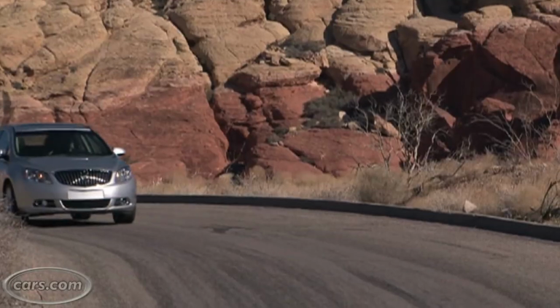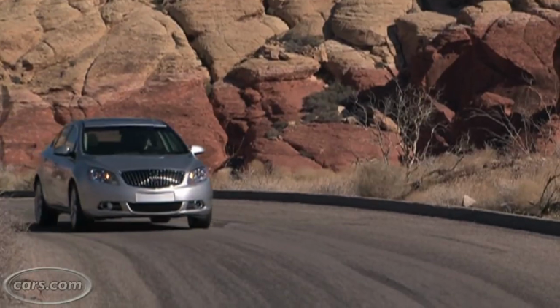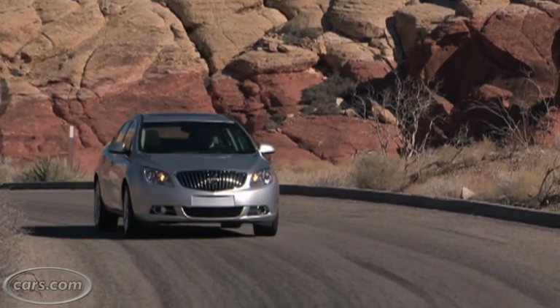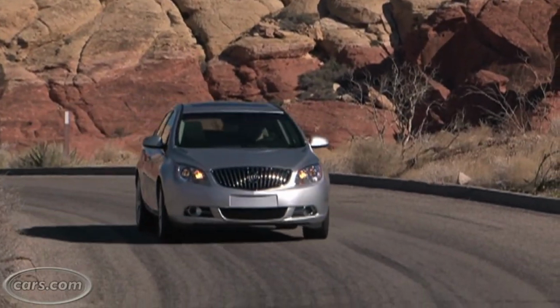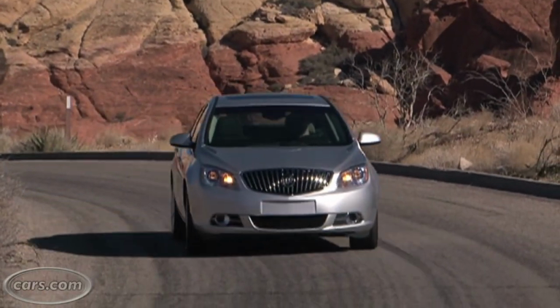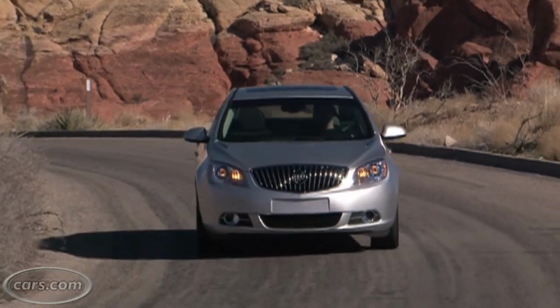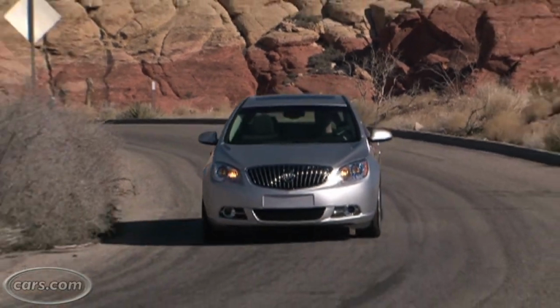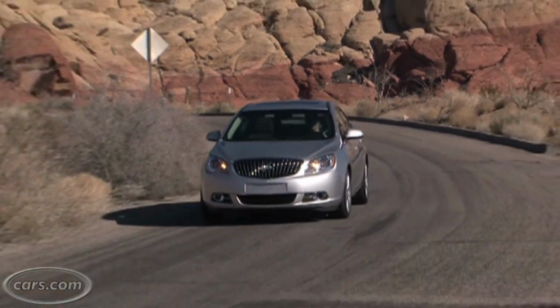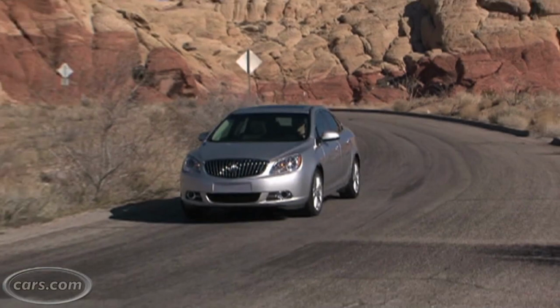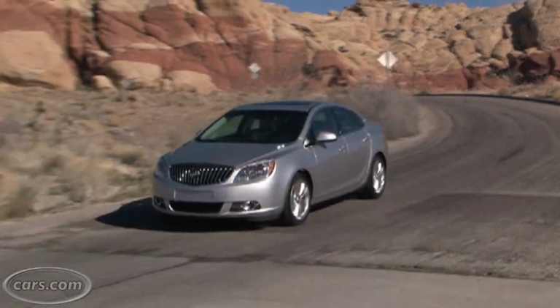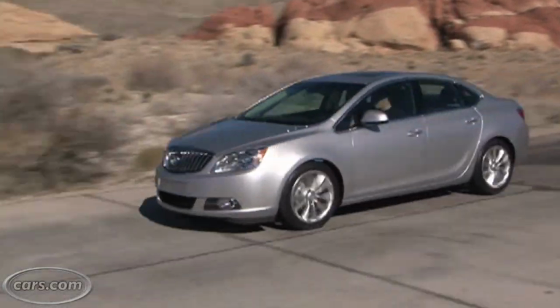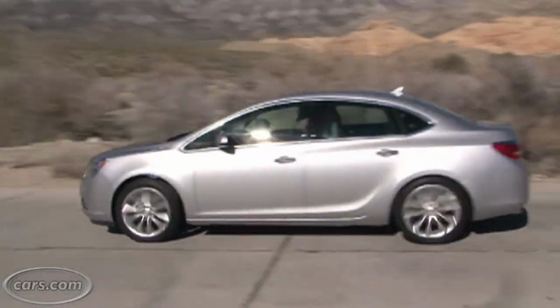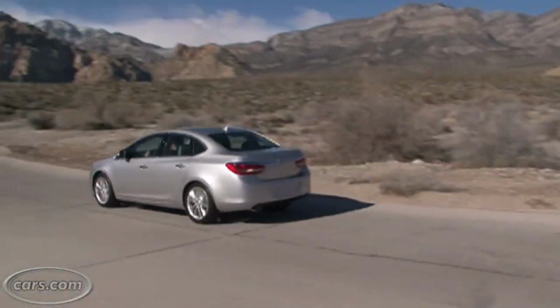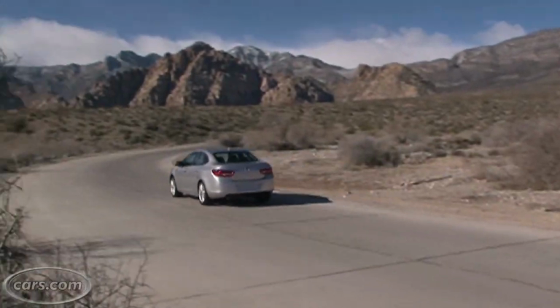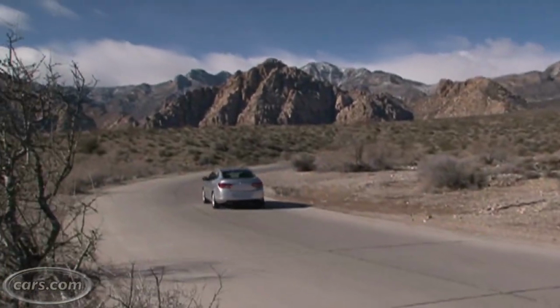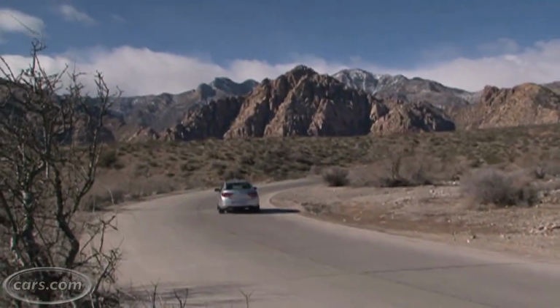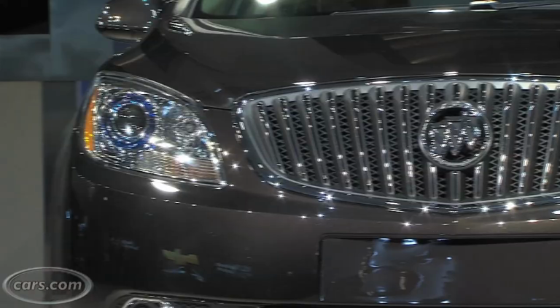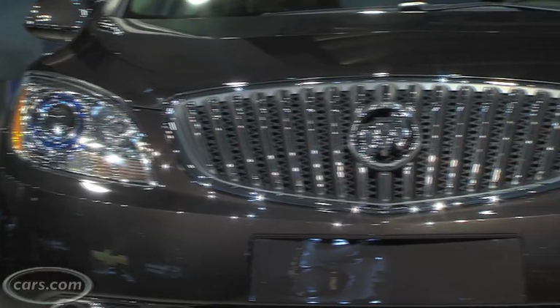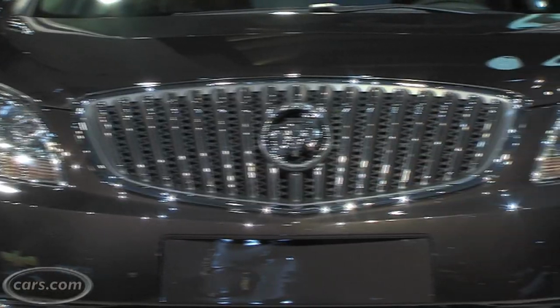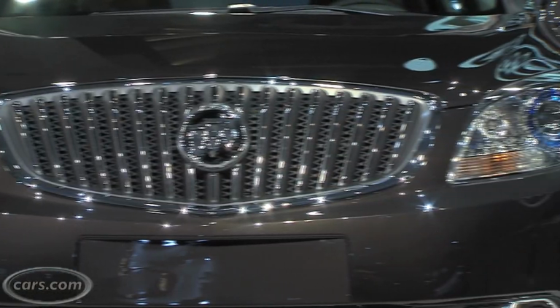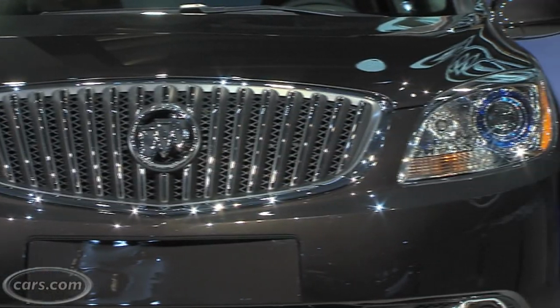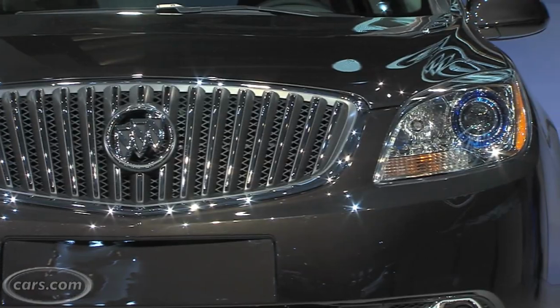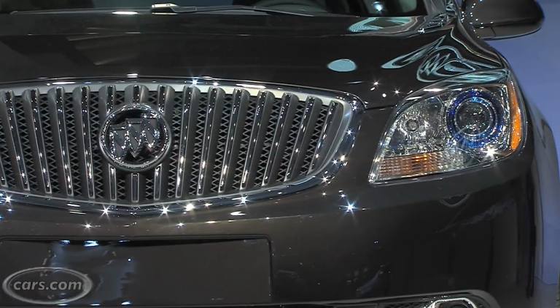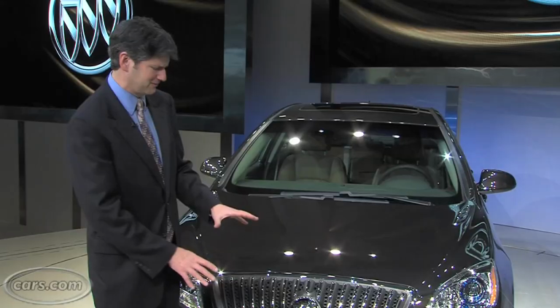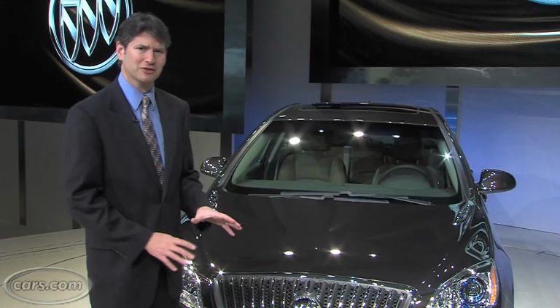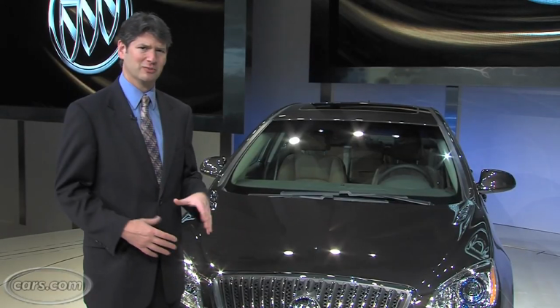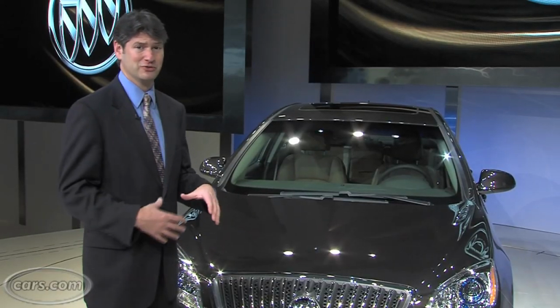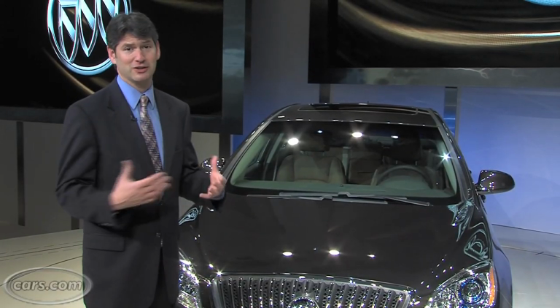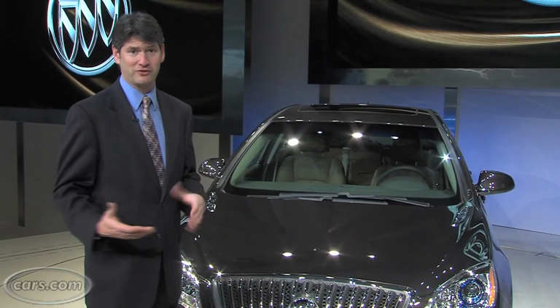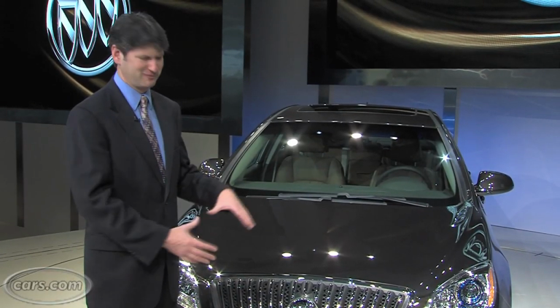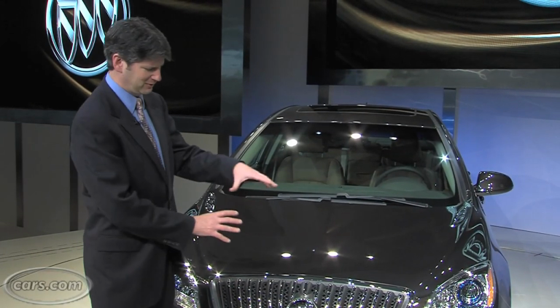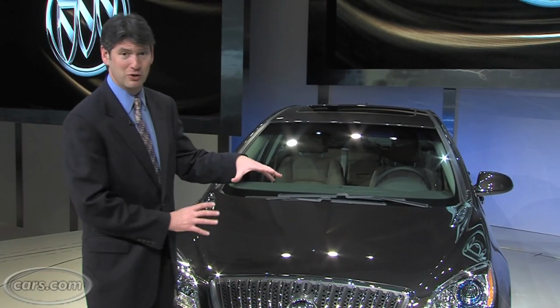Even though it's based on the Cruze, it definitely has a Buick look to it, especially the signature Waterfall grille. Viewed straight from the front, I think it looks really good — it's kind of a balanced look, as opposed to, say, the LaCrosse, where it's a little bit too bold.